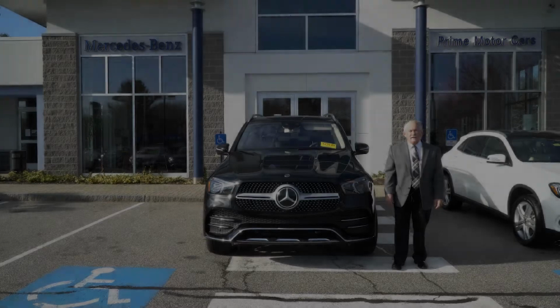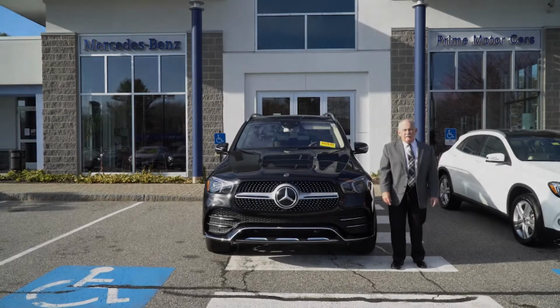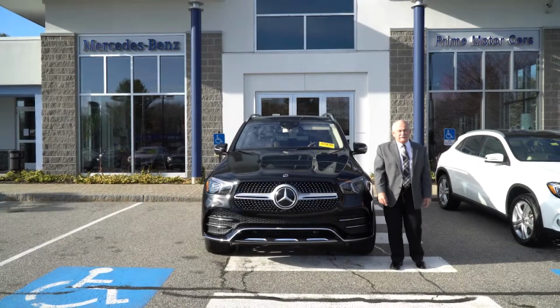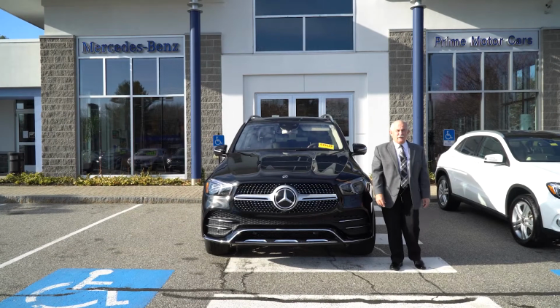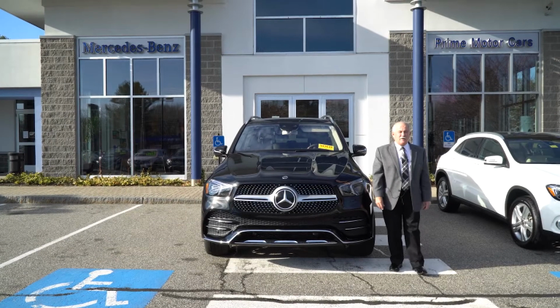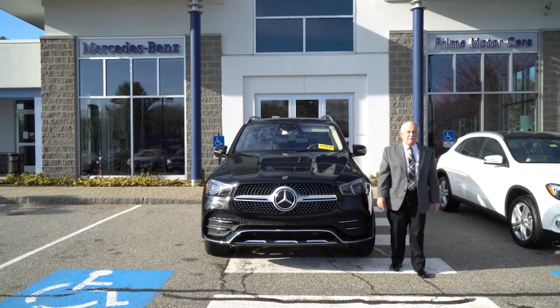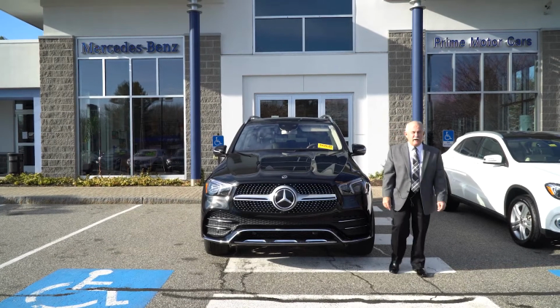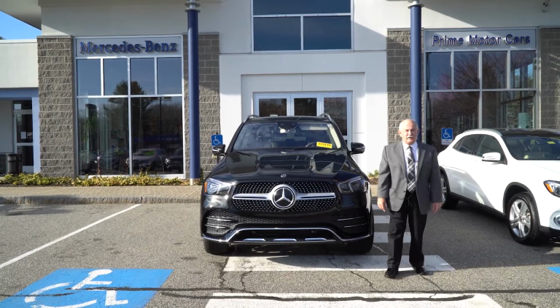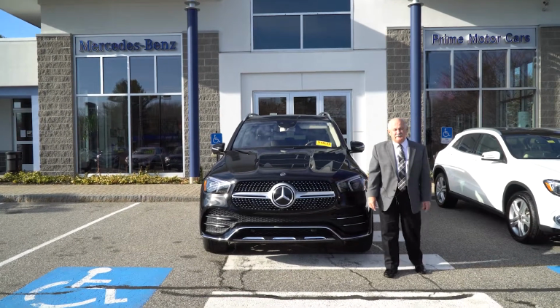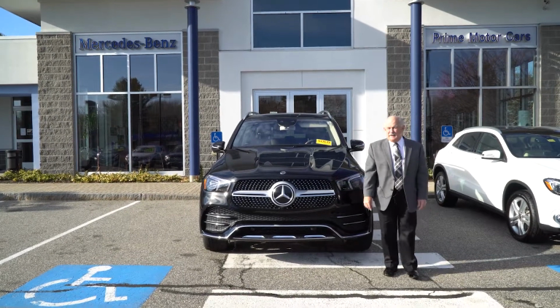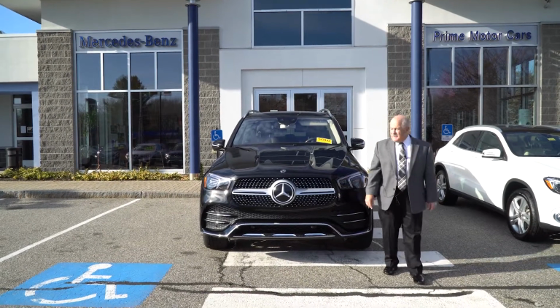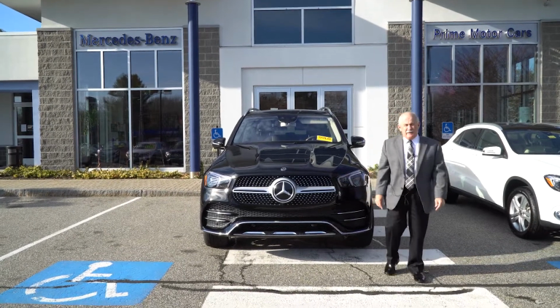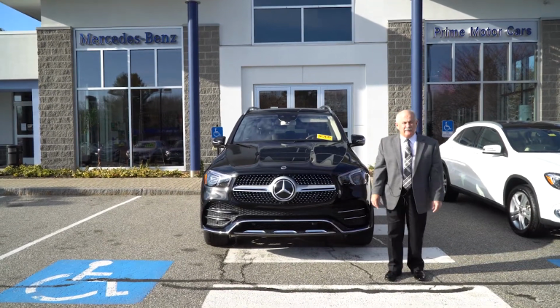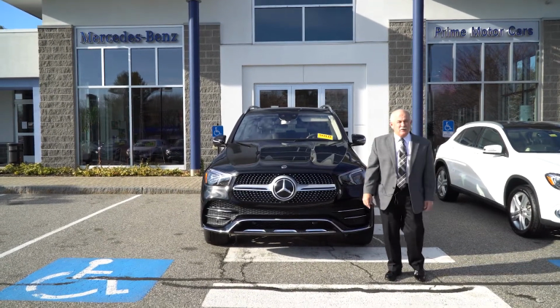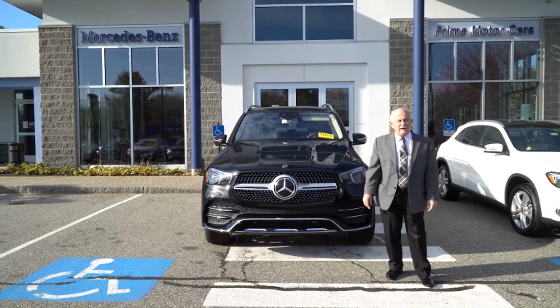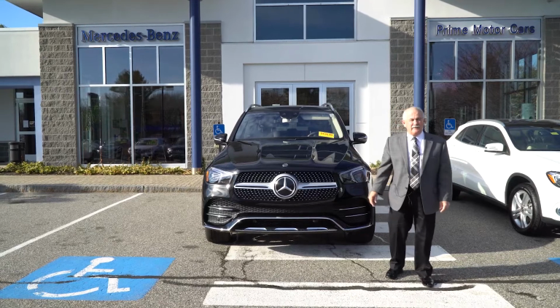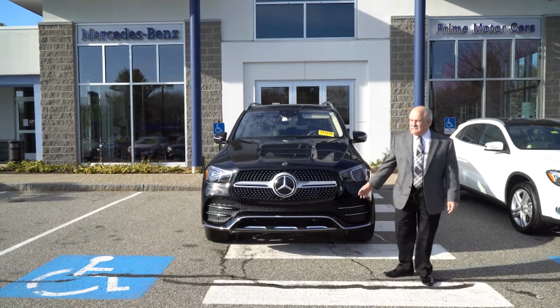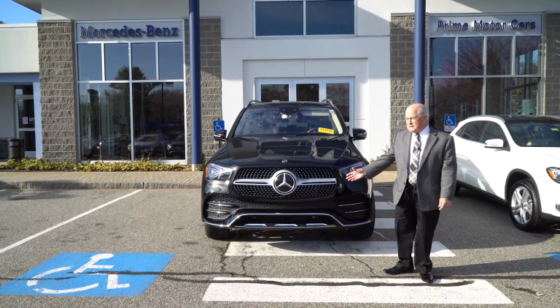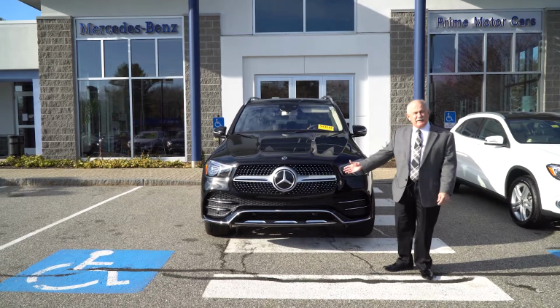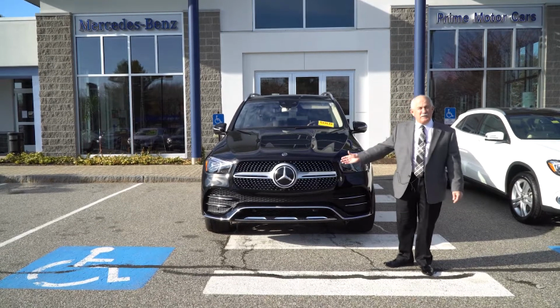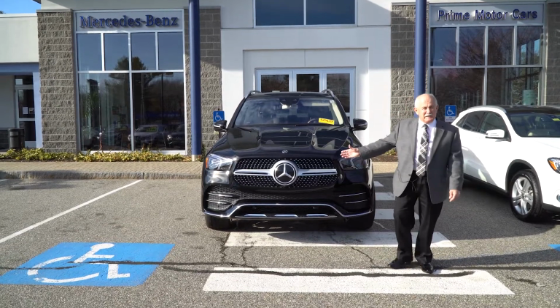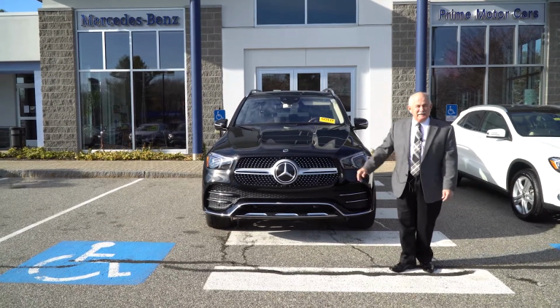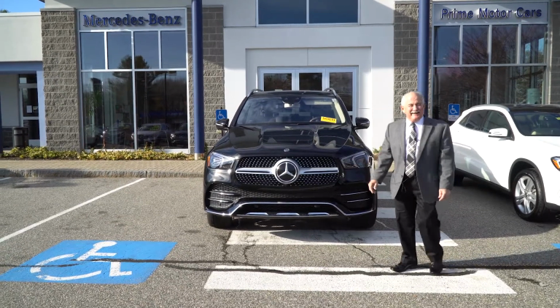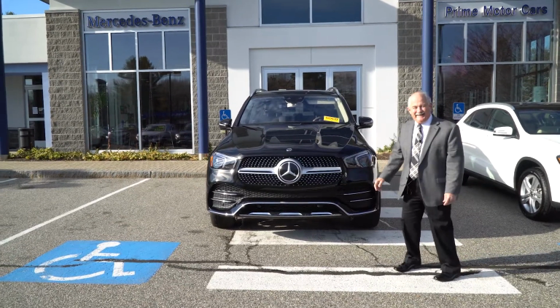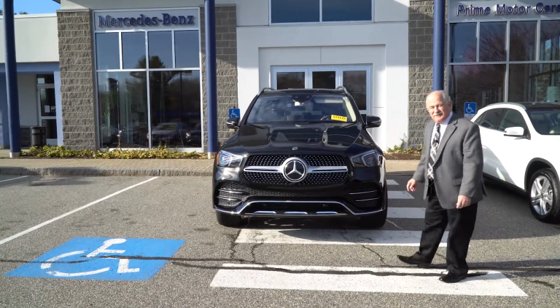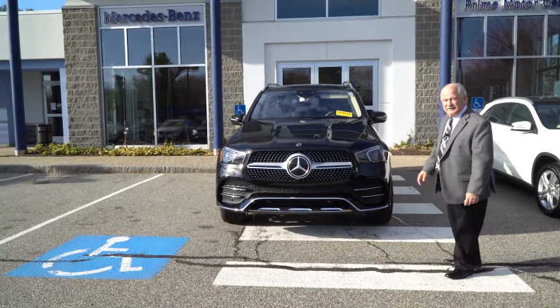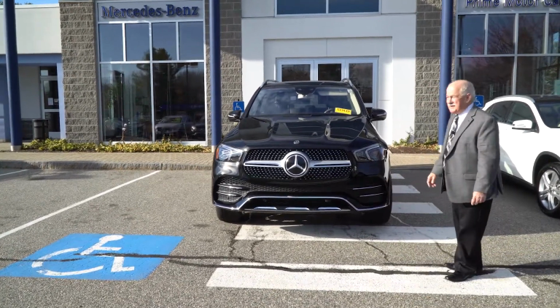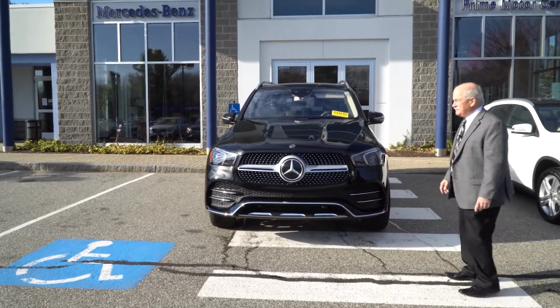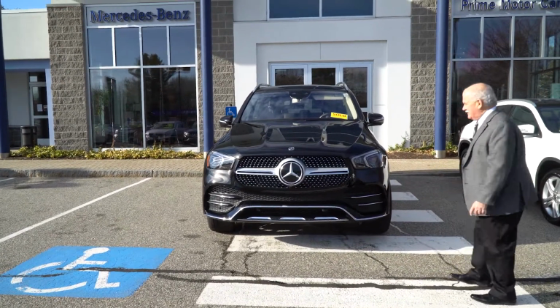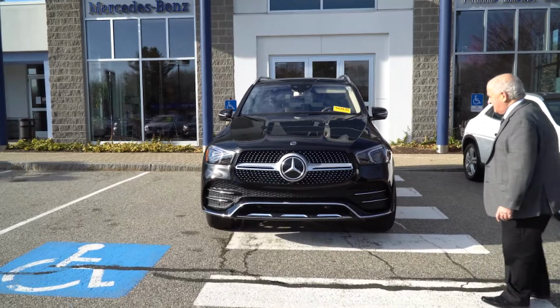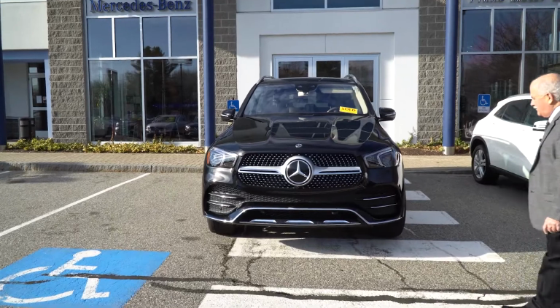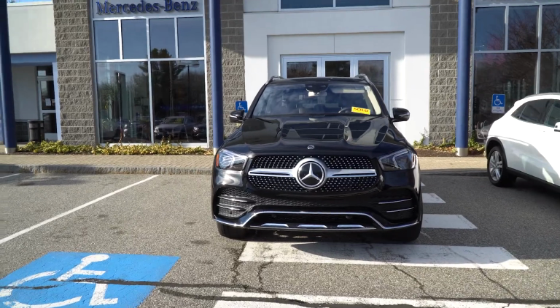Hey Ray, it's Tony Dragone from Prime Motorcars. Thought I would give you a bit of an advanced look at your baby. We'll take you around so you can get a quick peek.